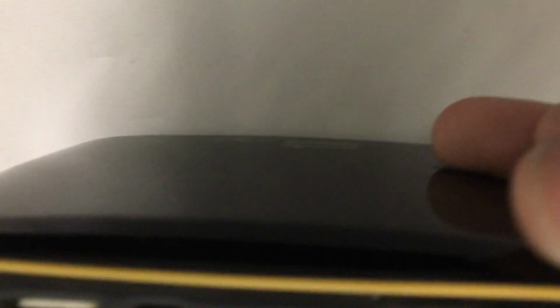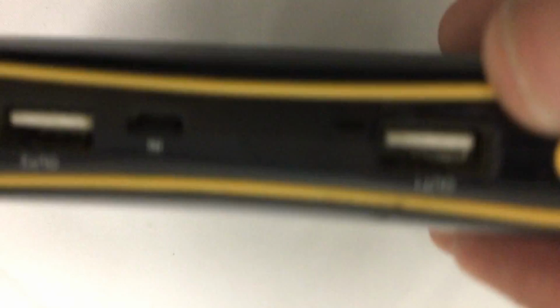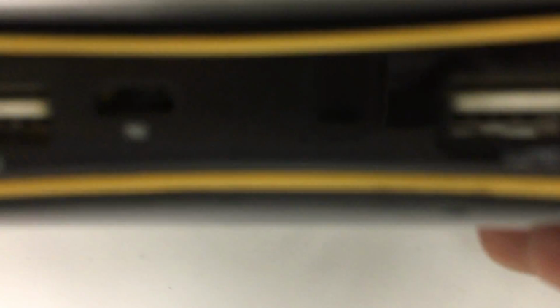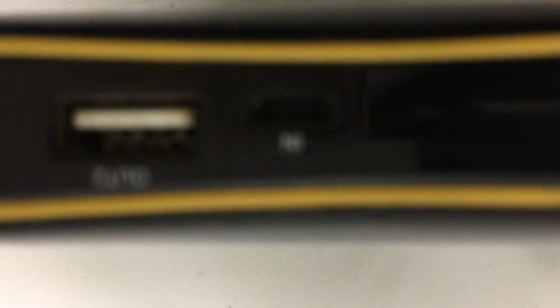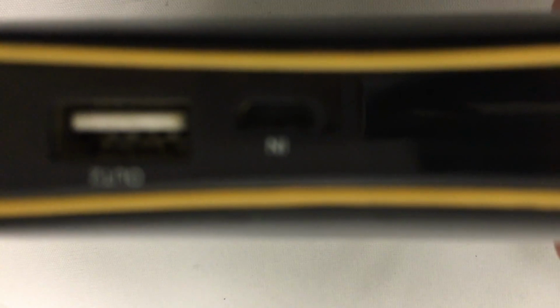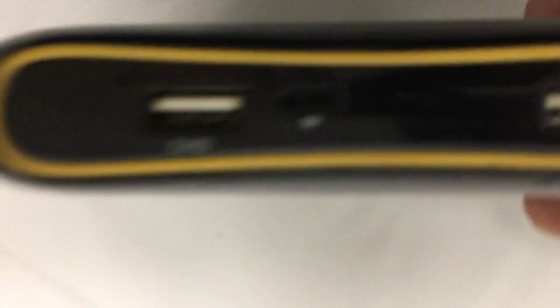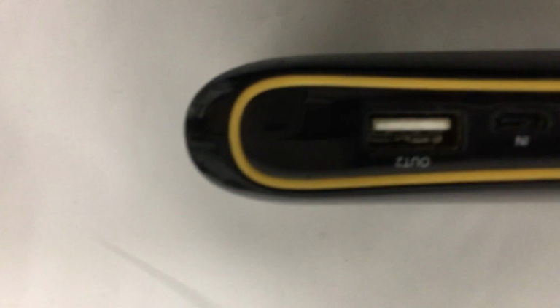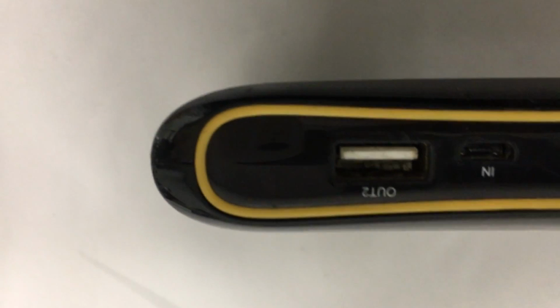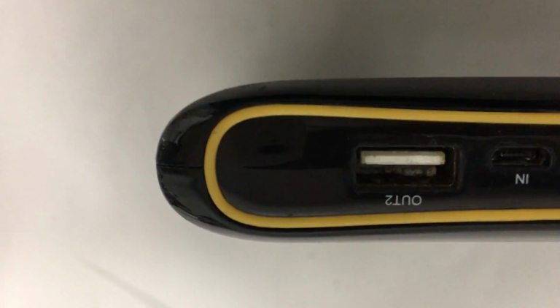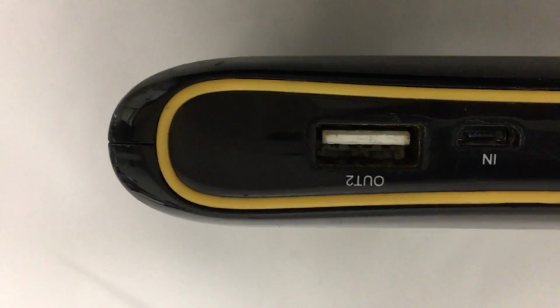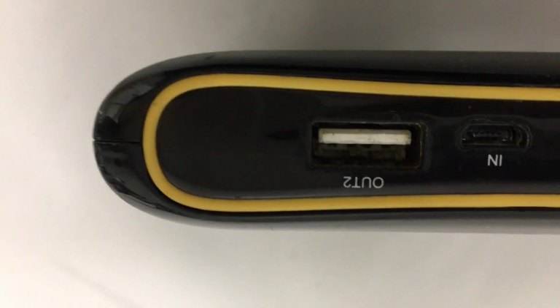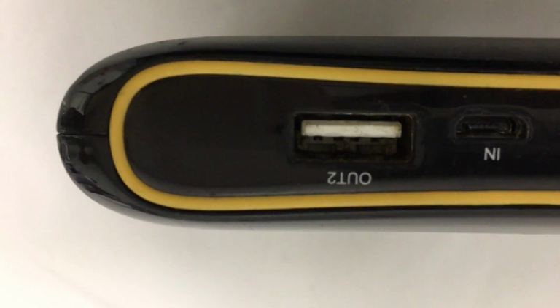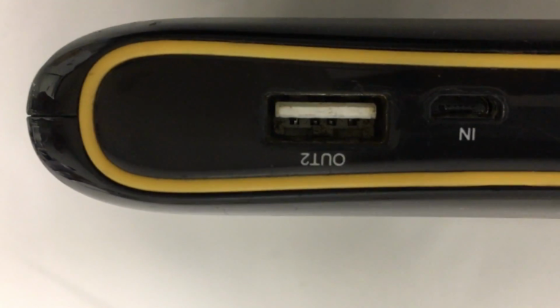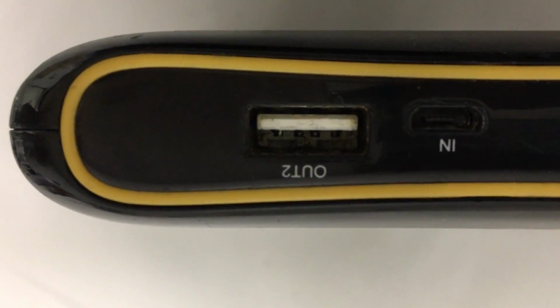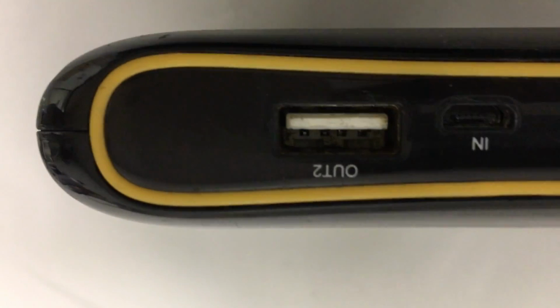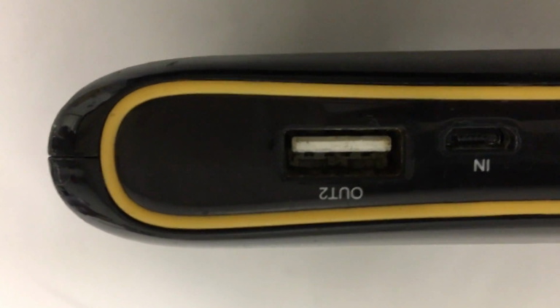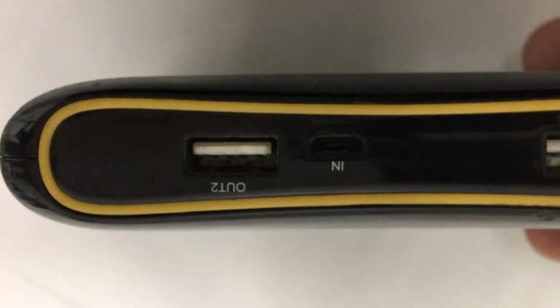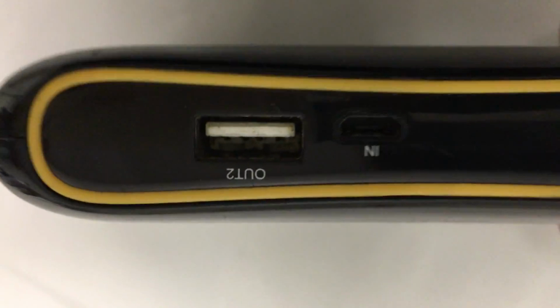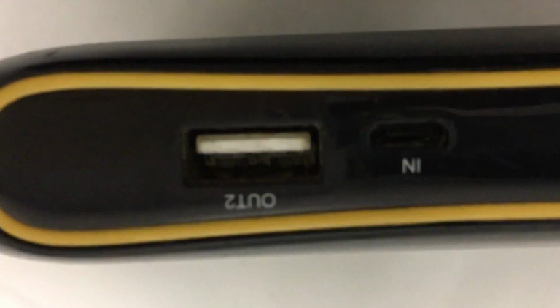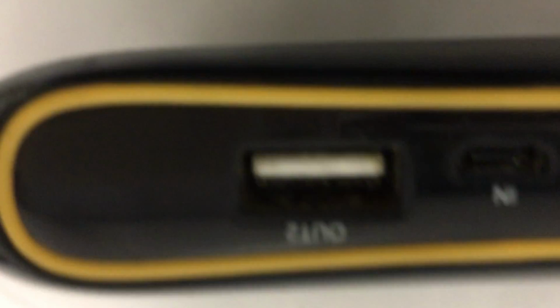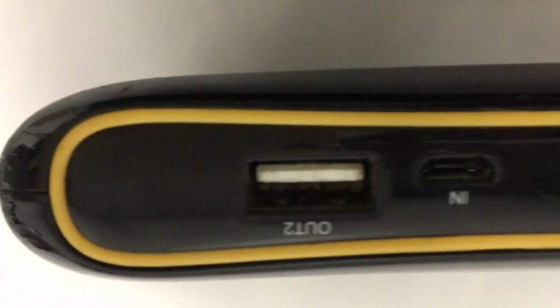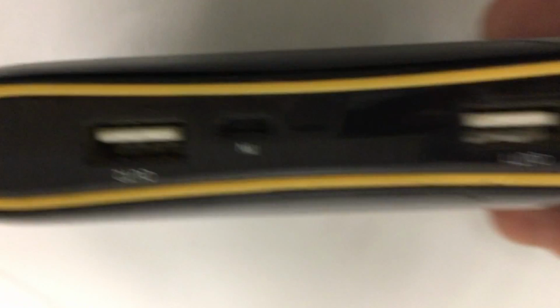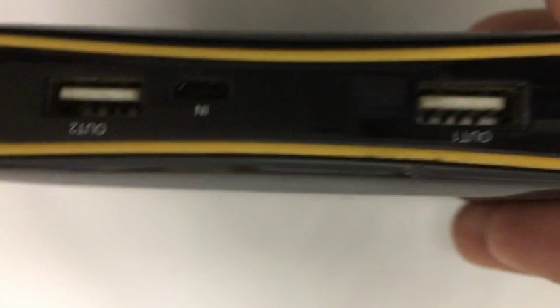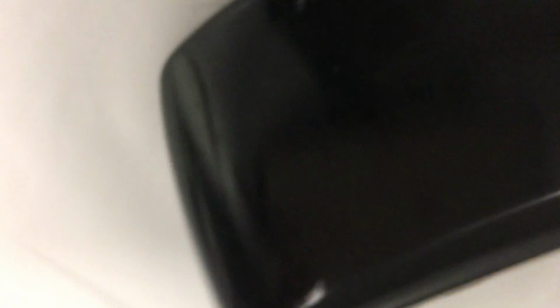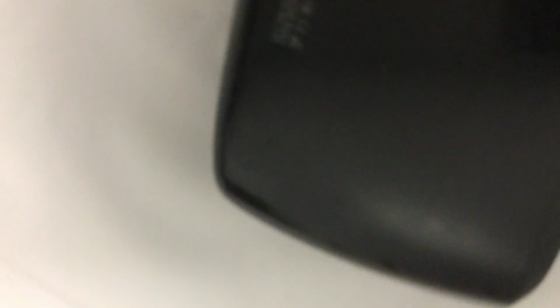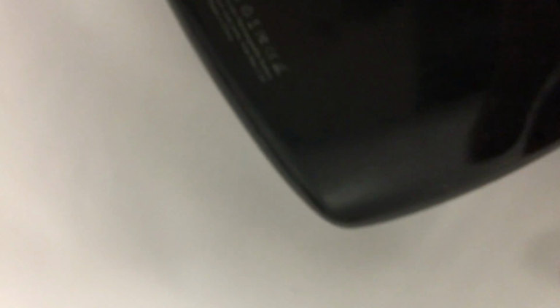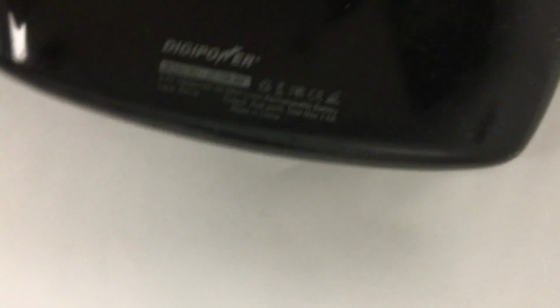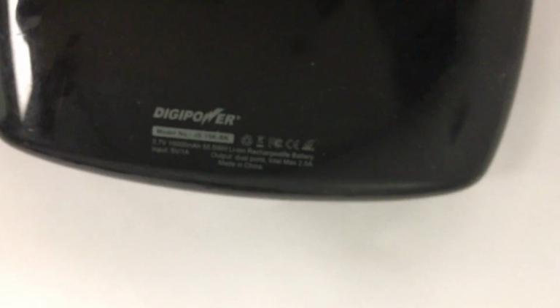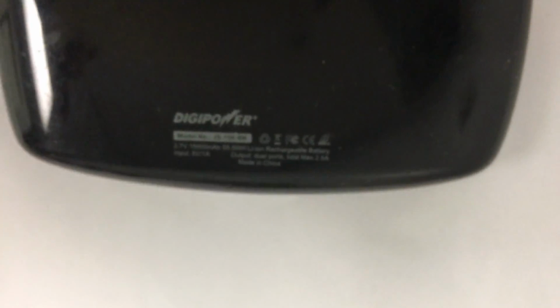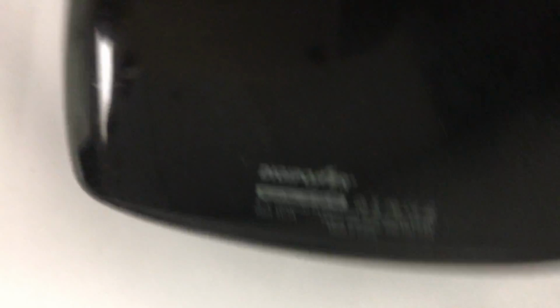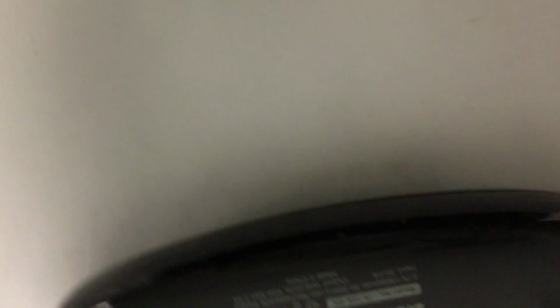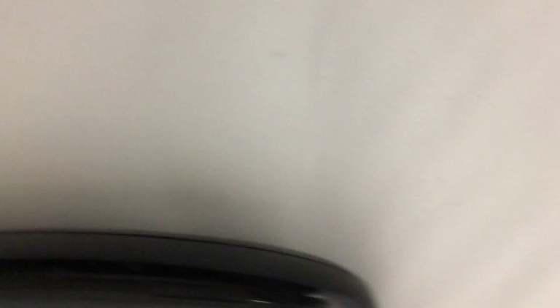You can charge it with a micro USB cable, and in order to charge your other devices you'd have to use a USB port. That's pretty briefly about the Uber.